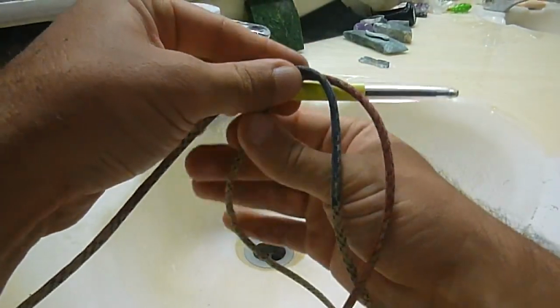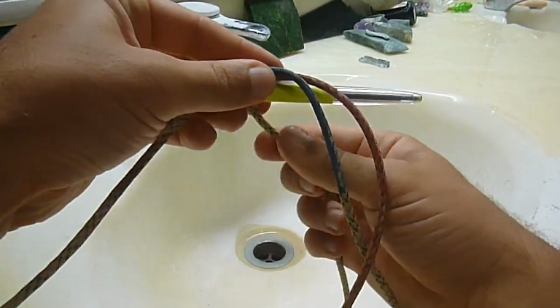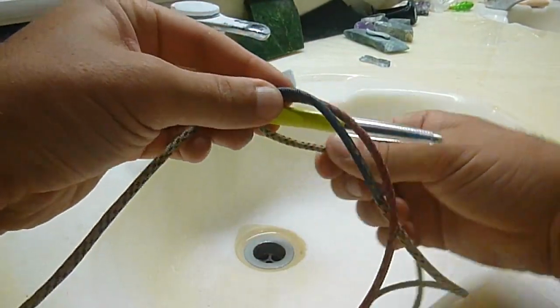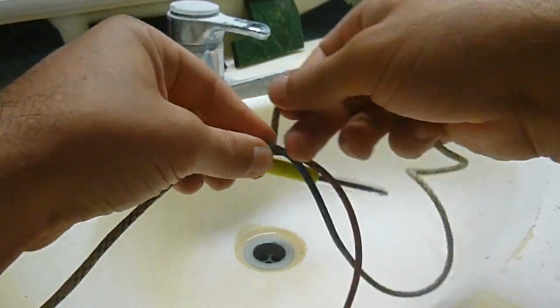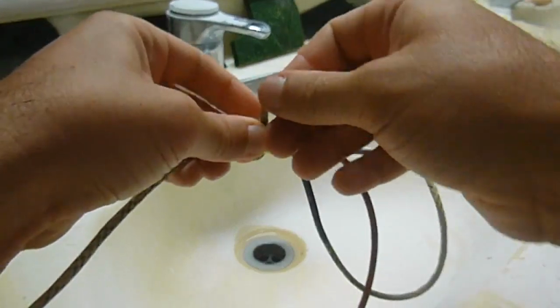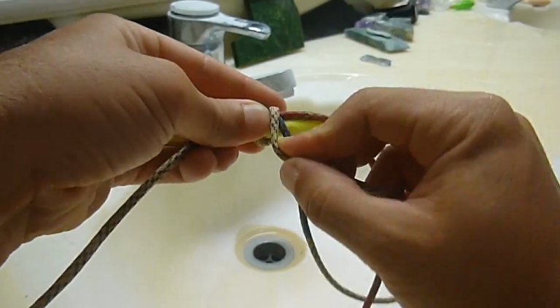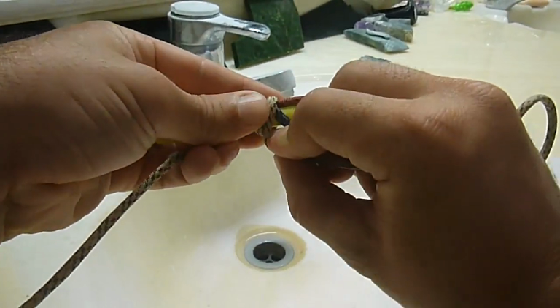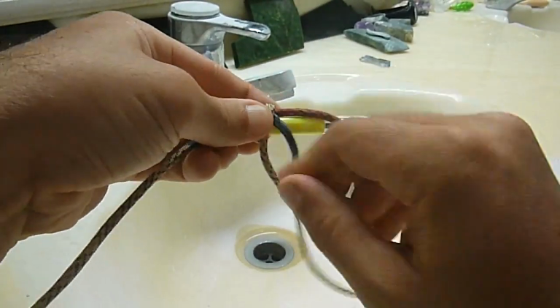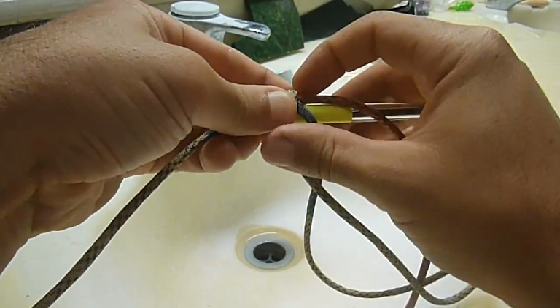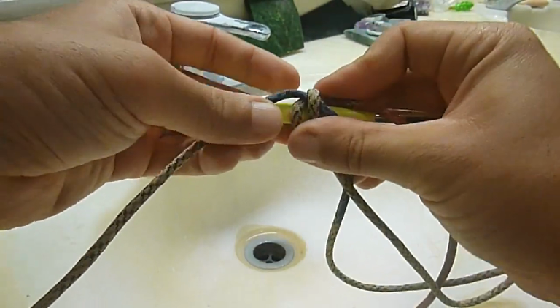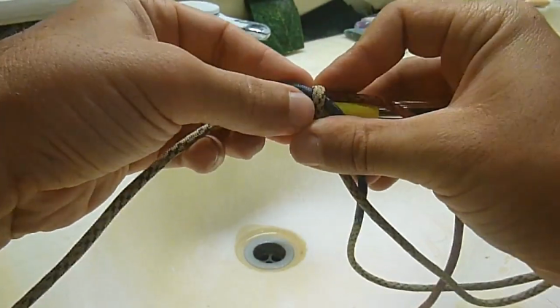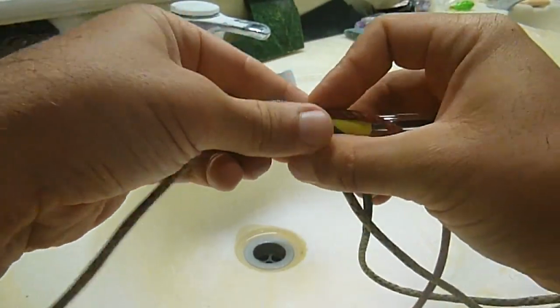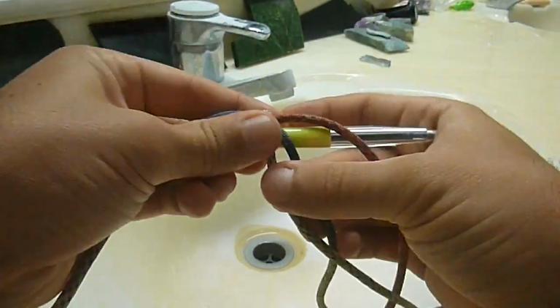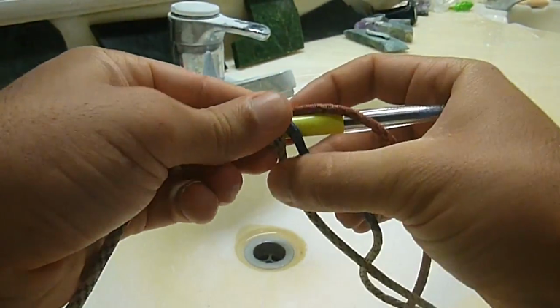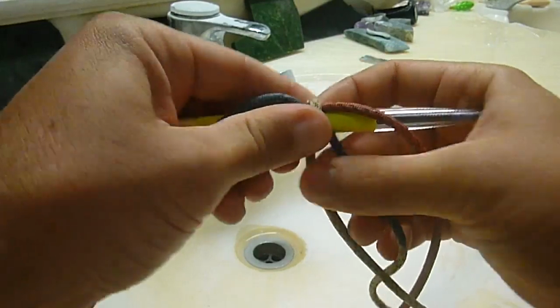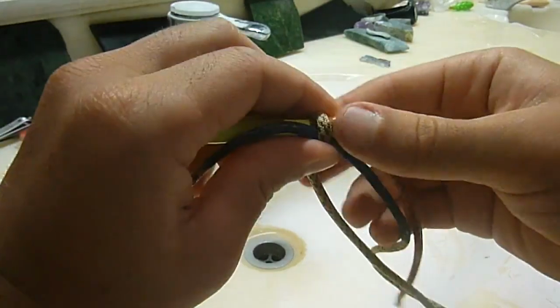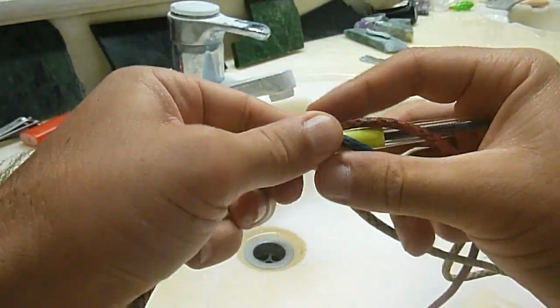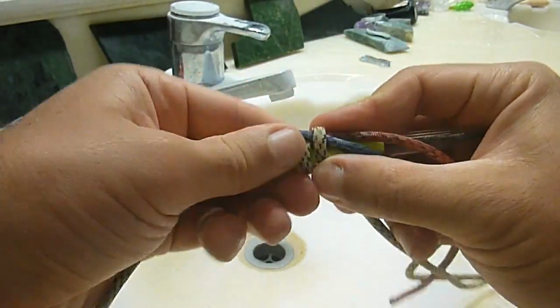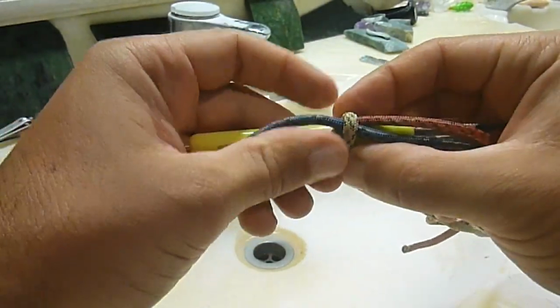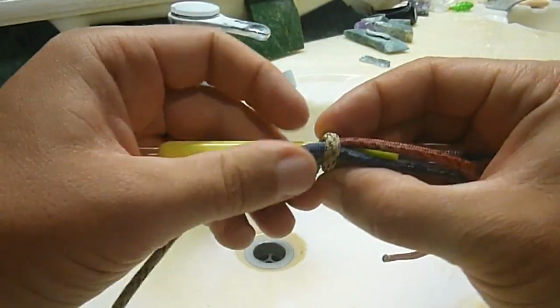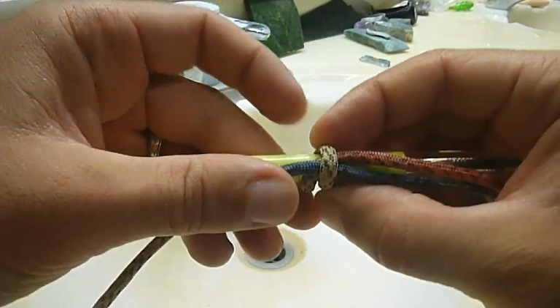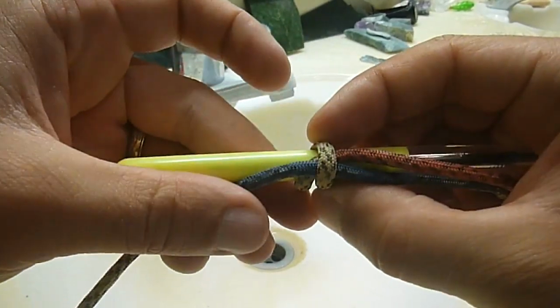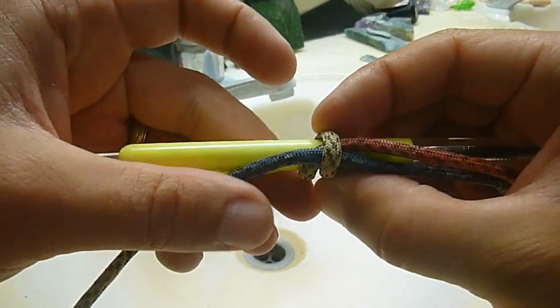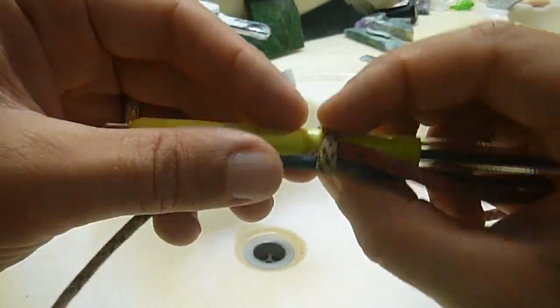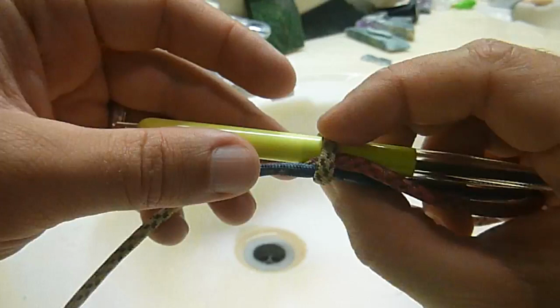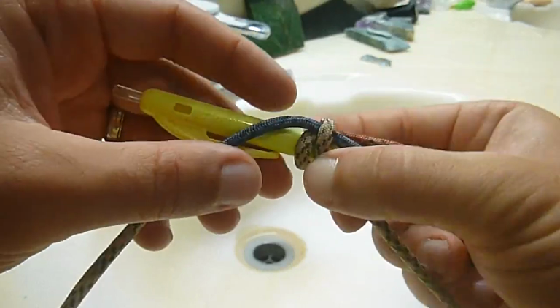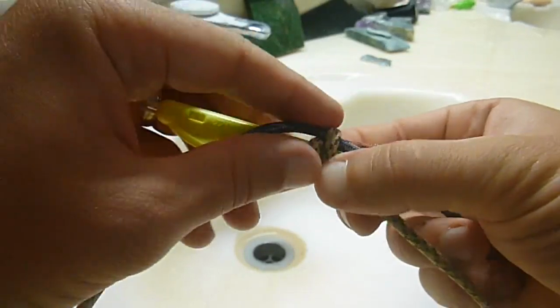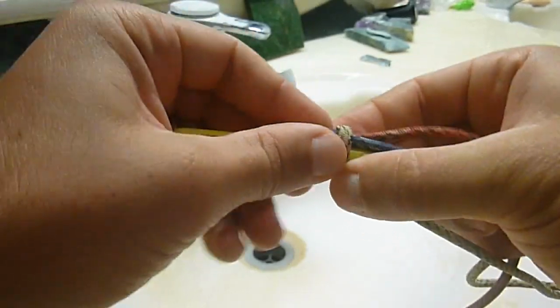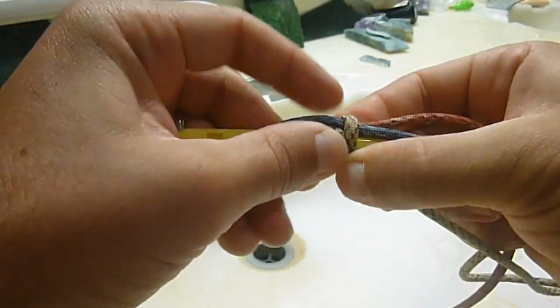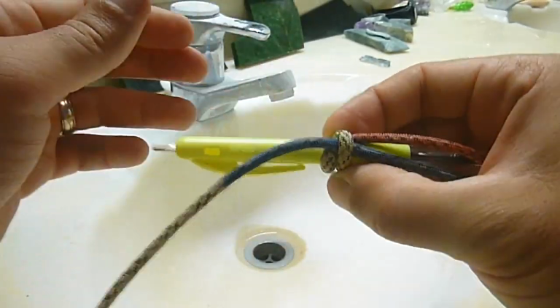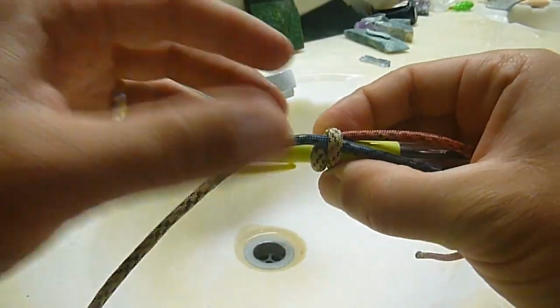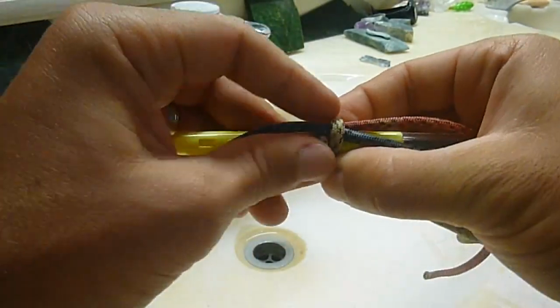Start next to the long end and wrap right around. Right around — over the red and over the blue. That's the first set. Make it nice and tight.